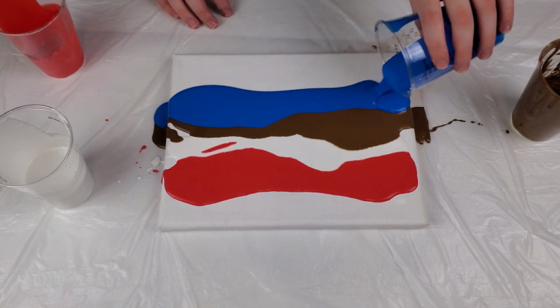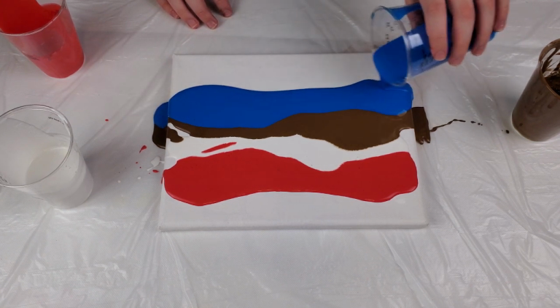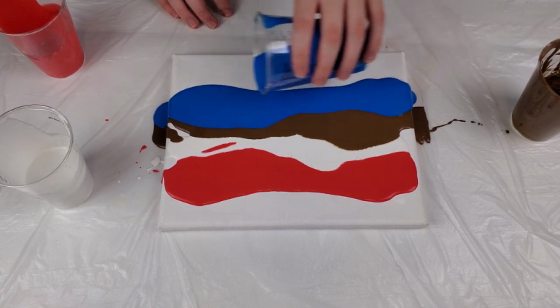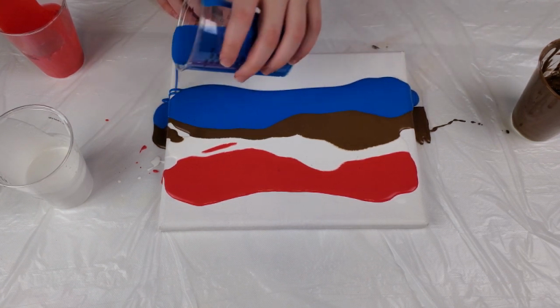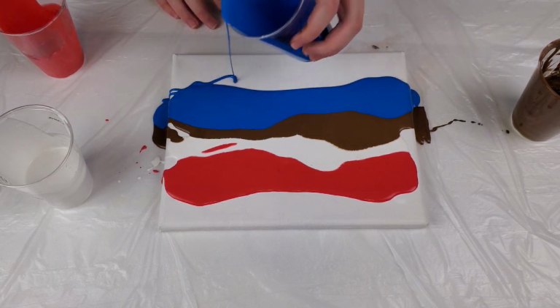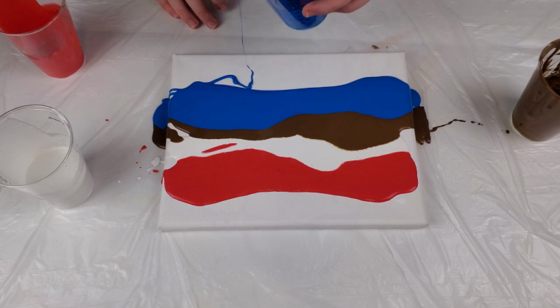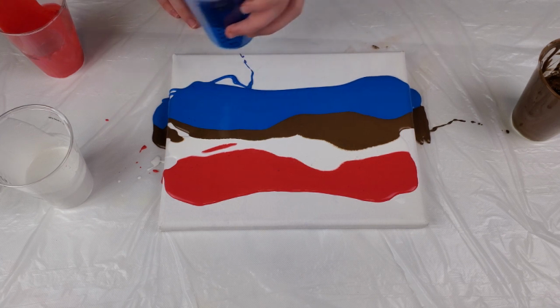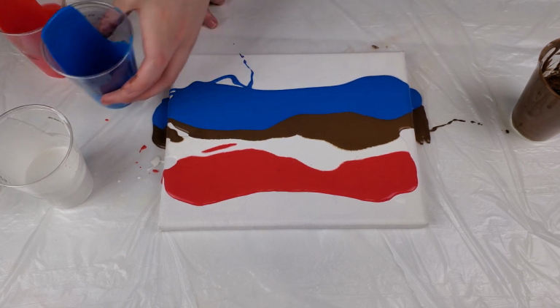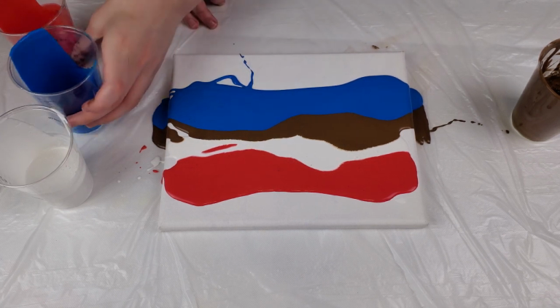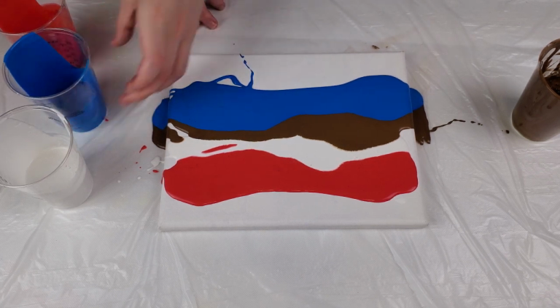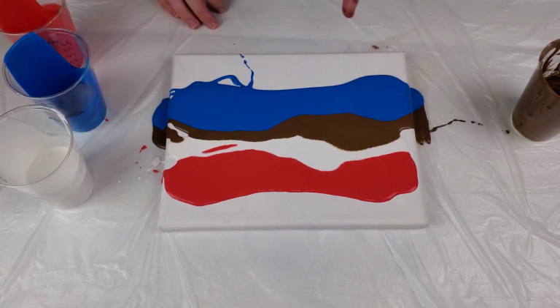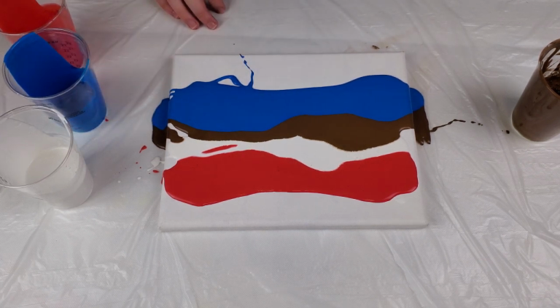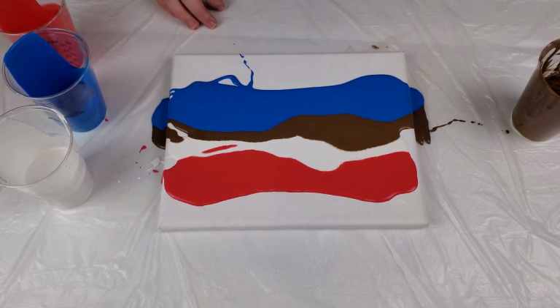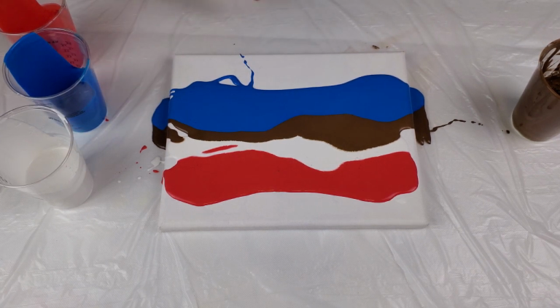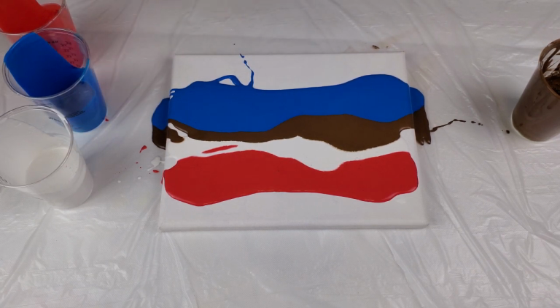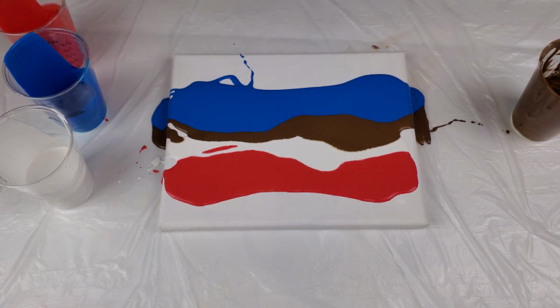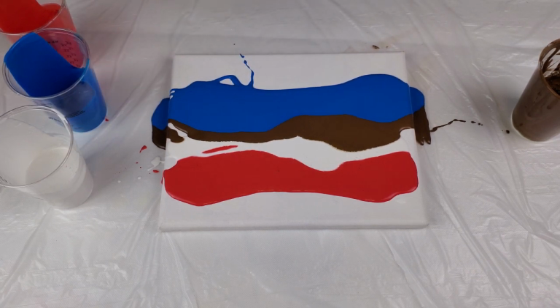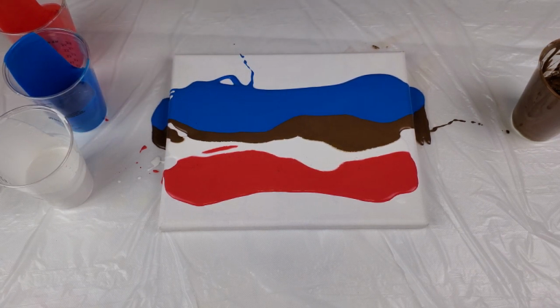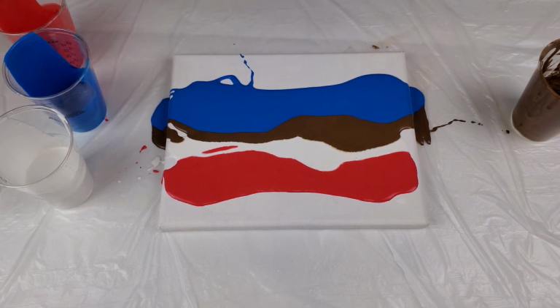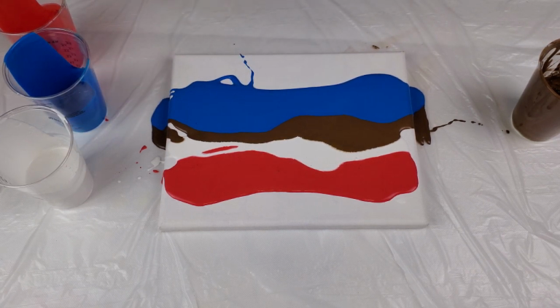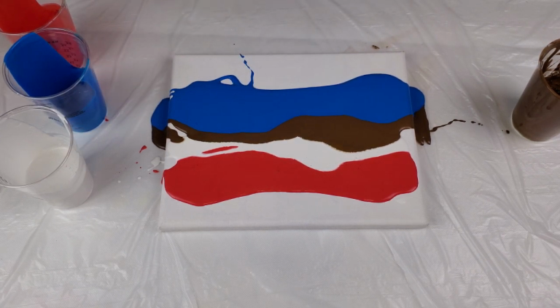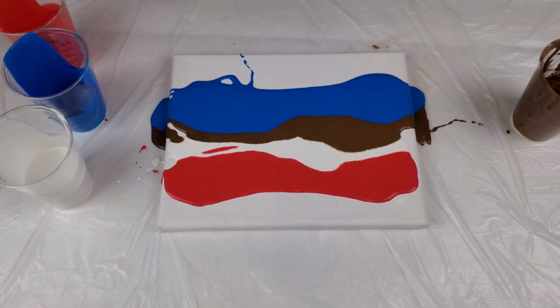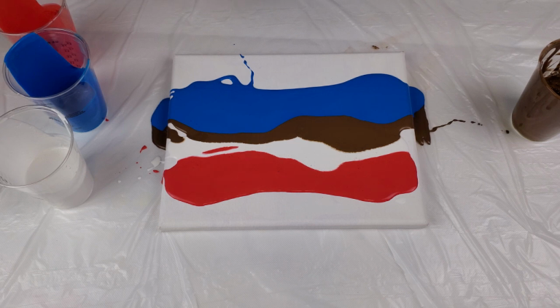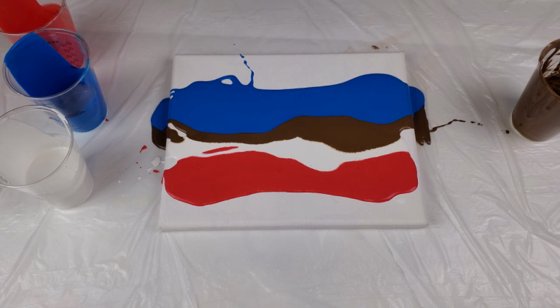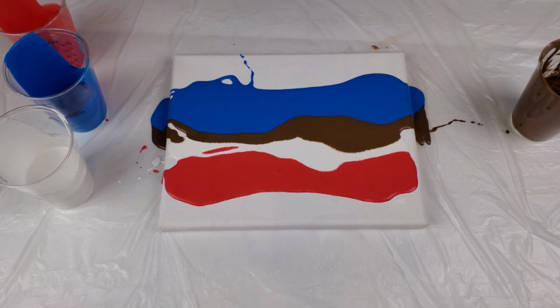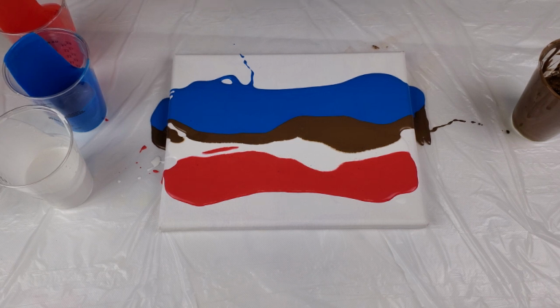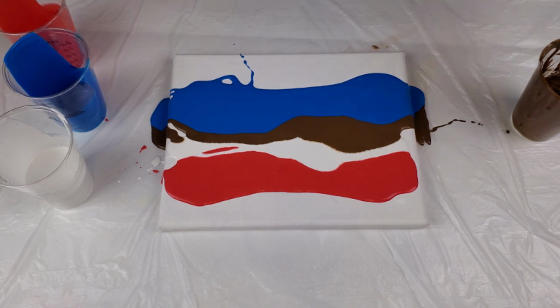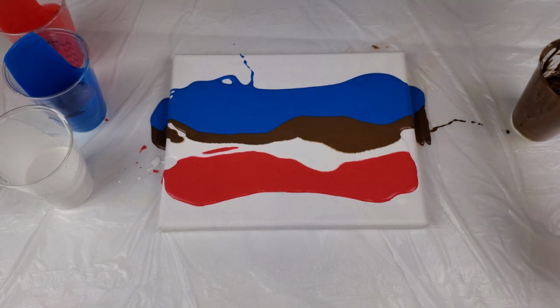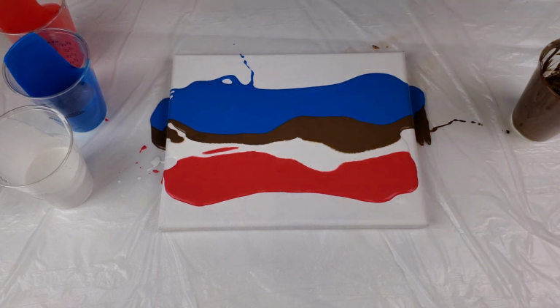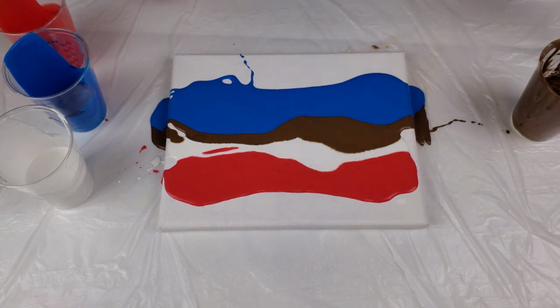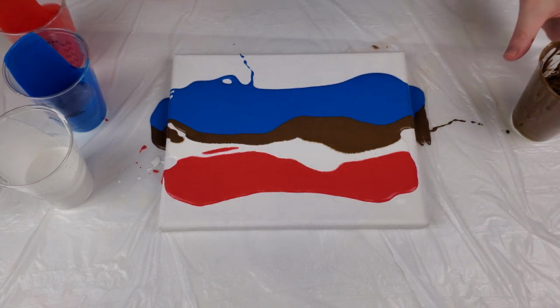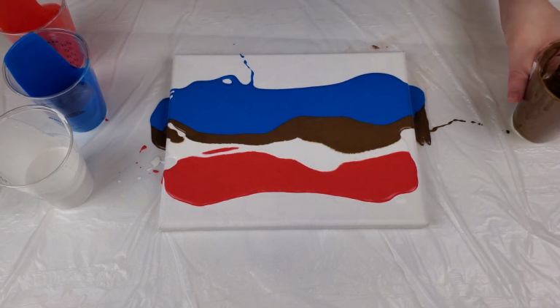It almost looks like the American flag, just with brown in it. Use your paint — you've got to cover the whole canvas.